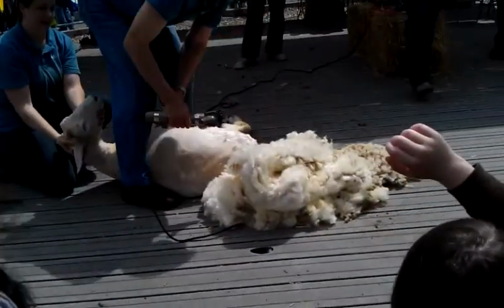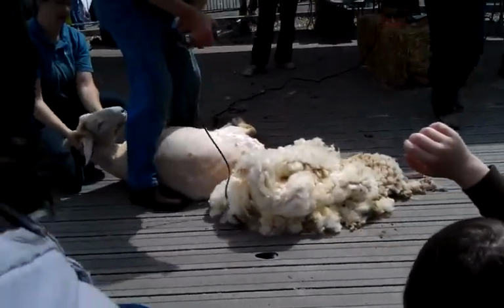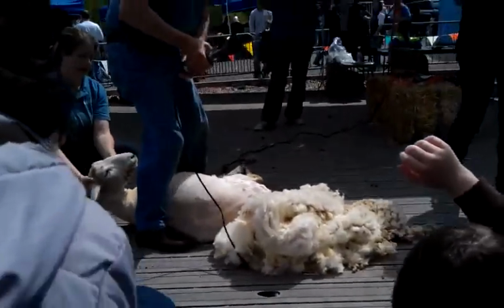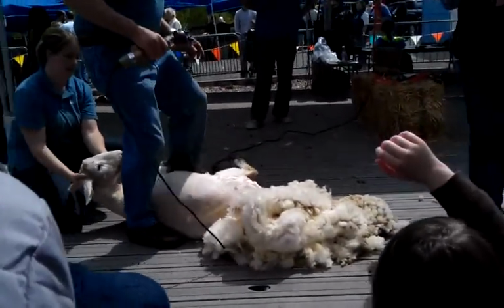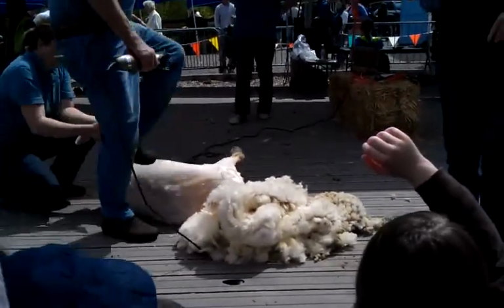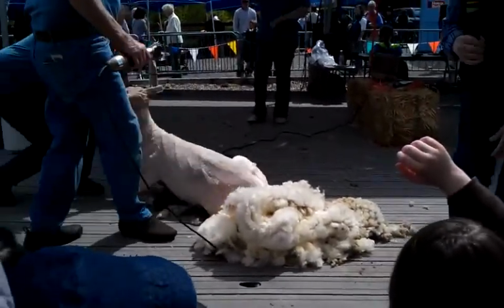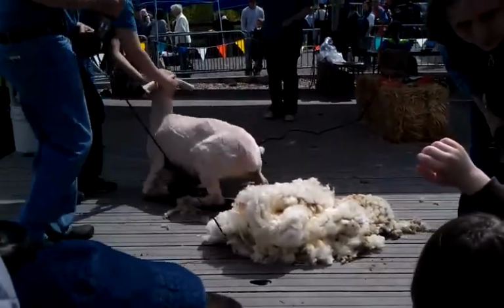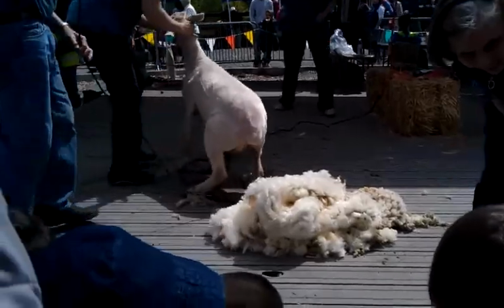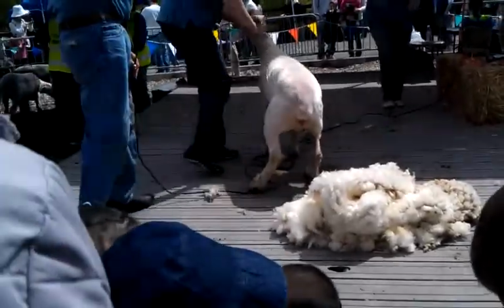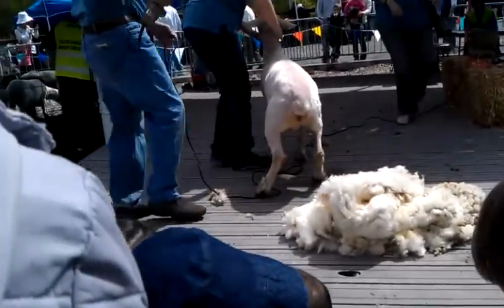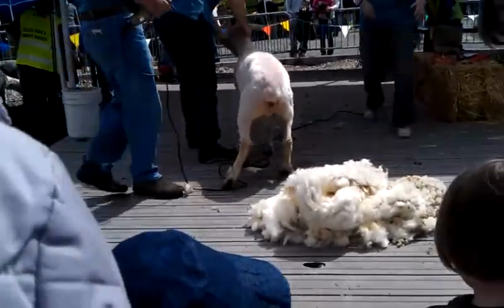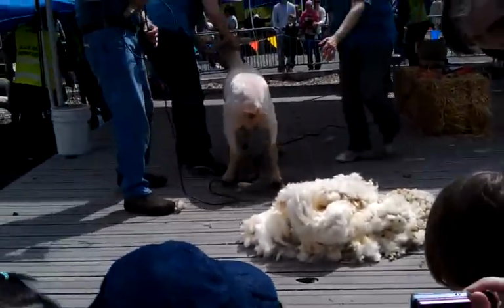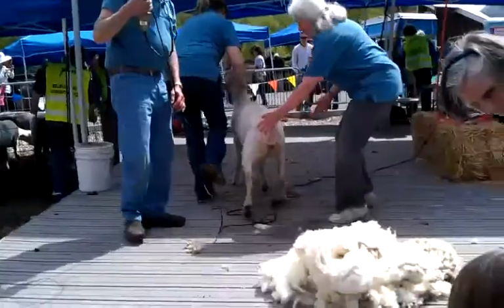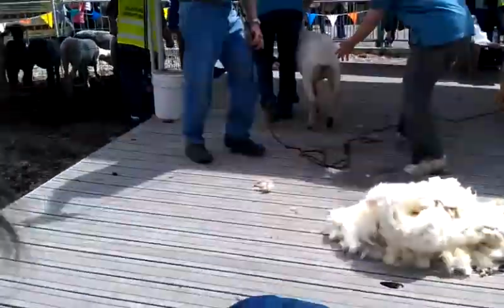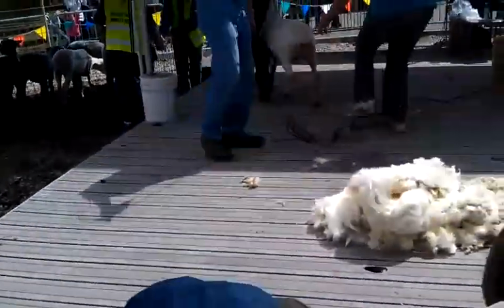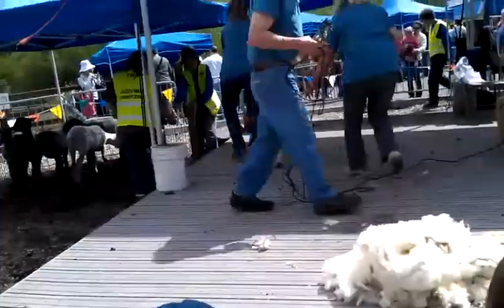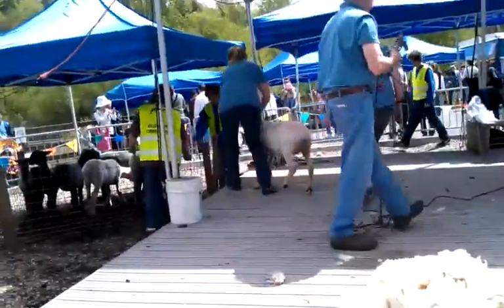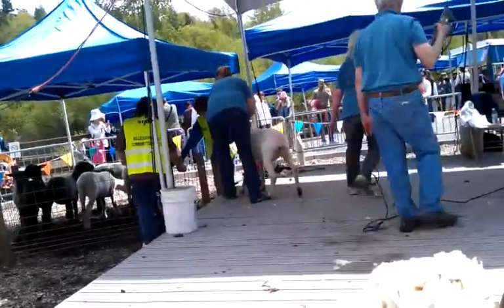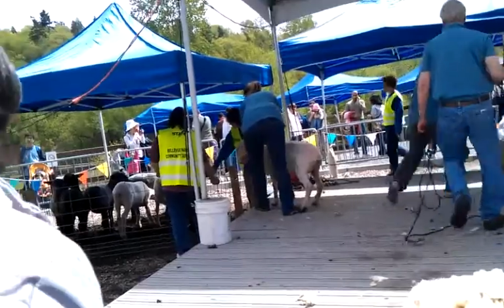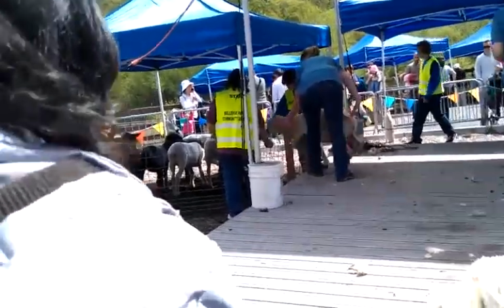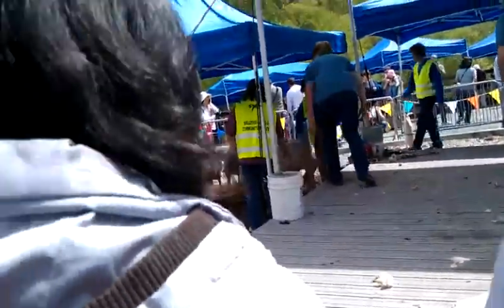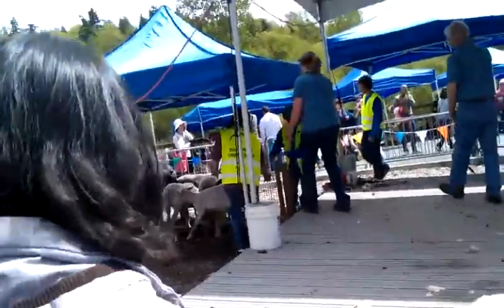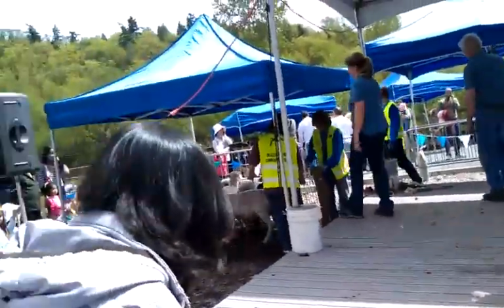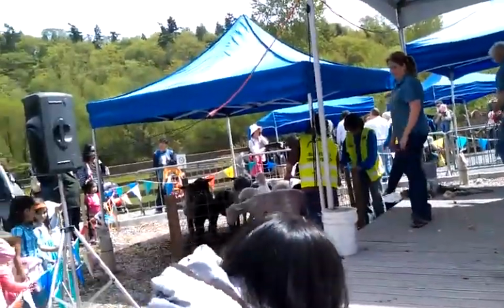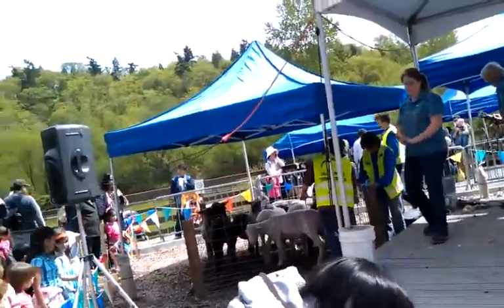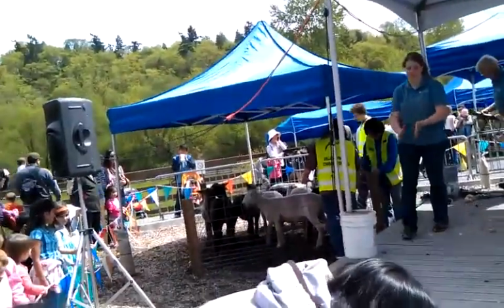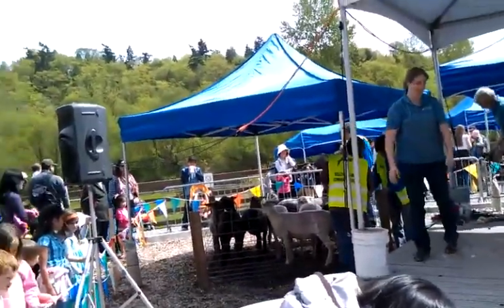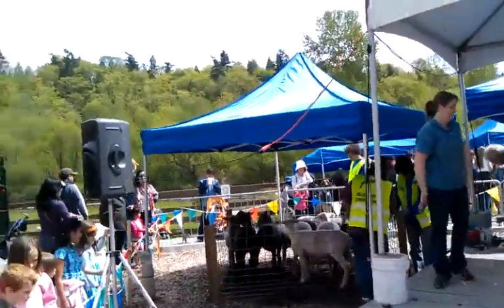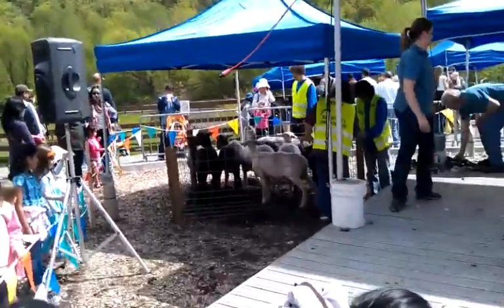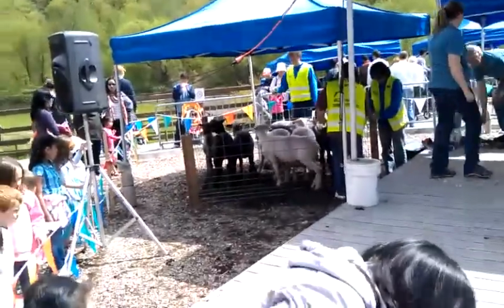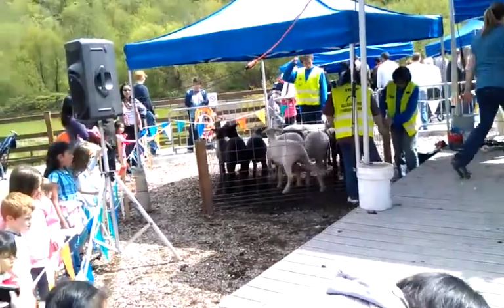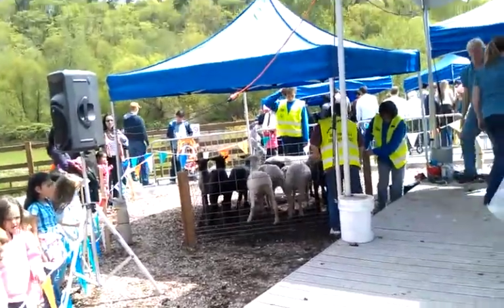Another question. Here we go. Sheep or black? There's a black one. Yes, sir.